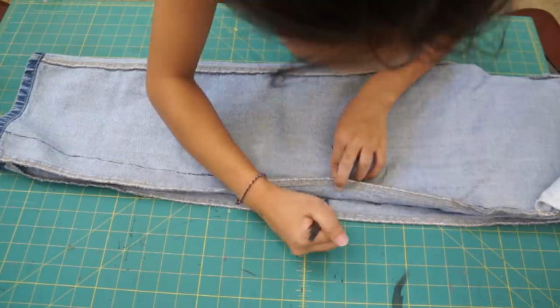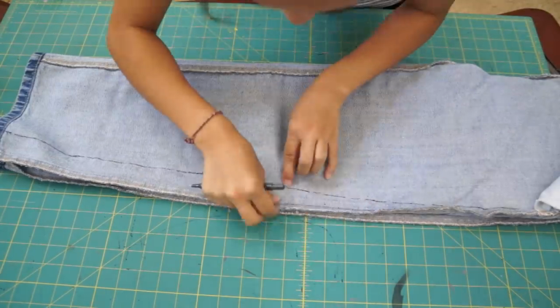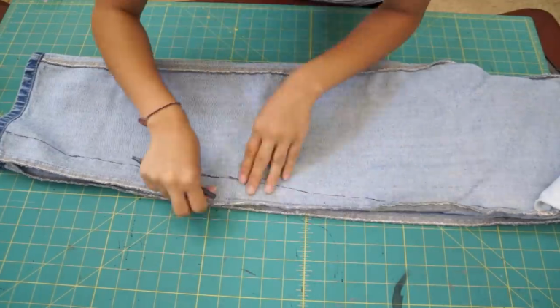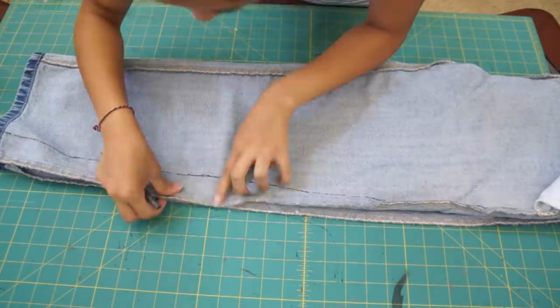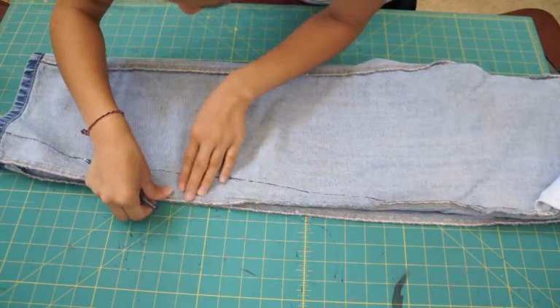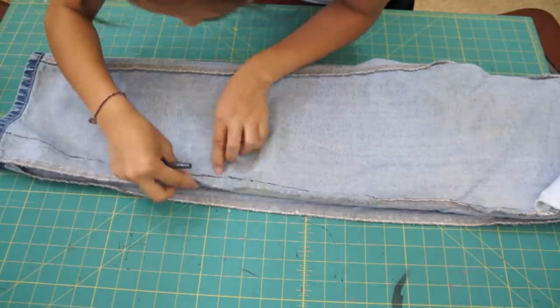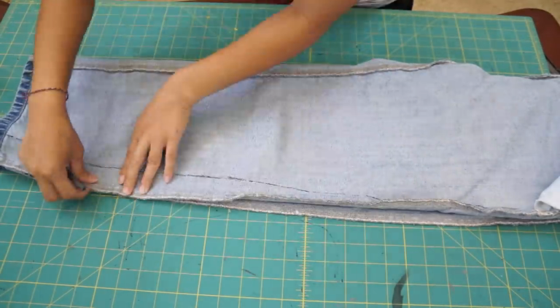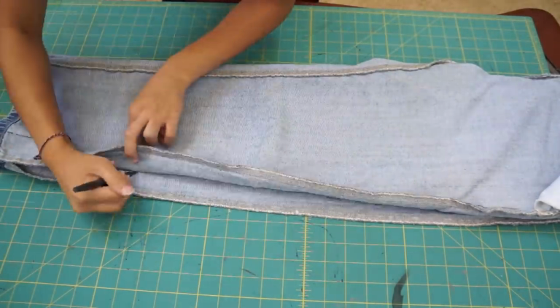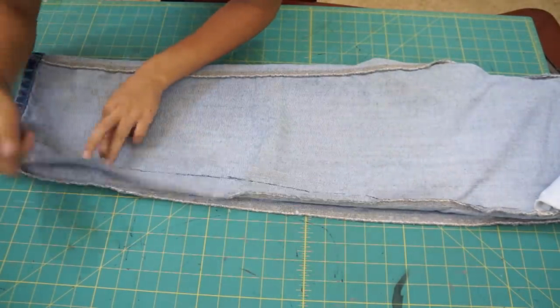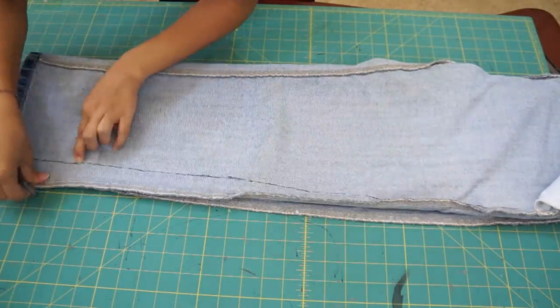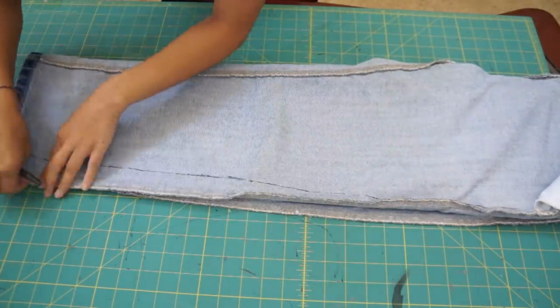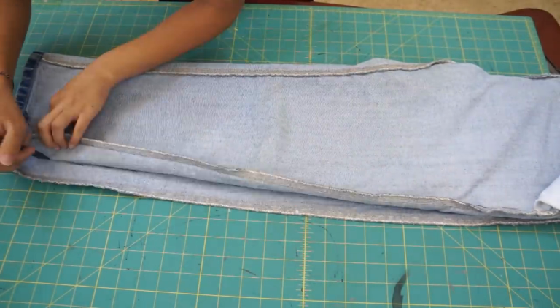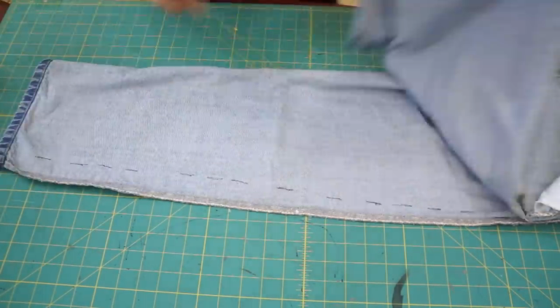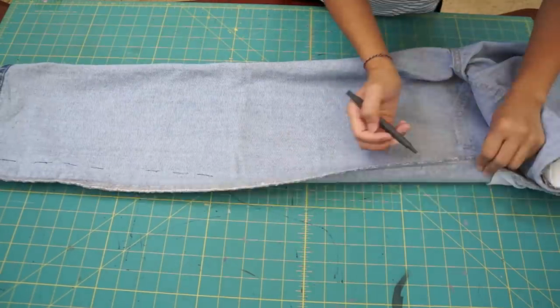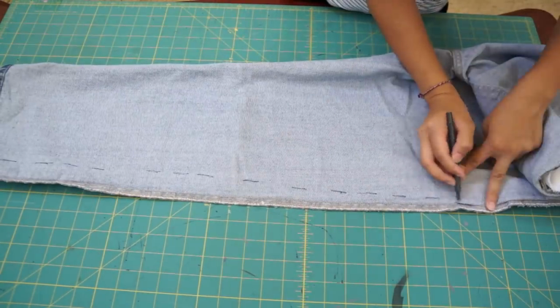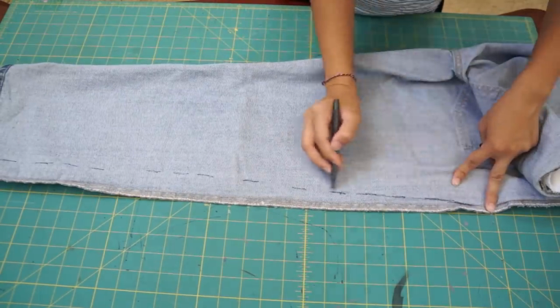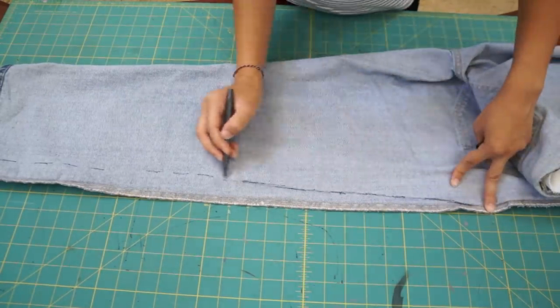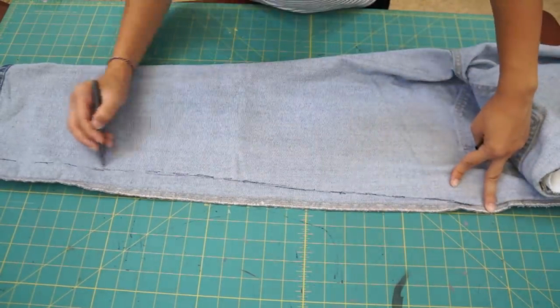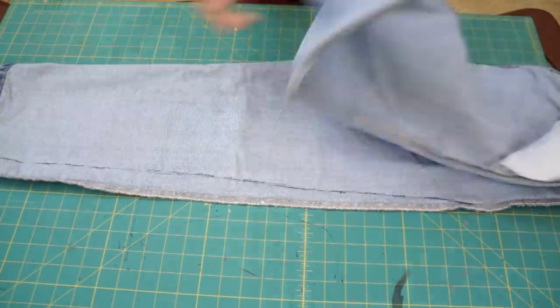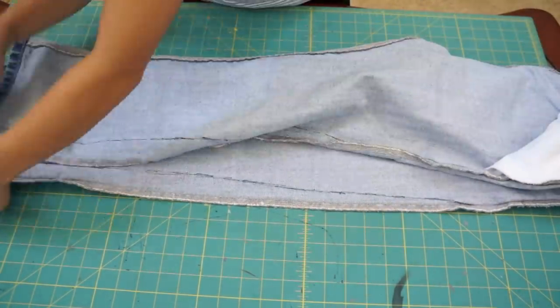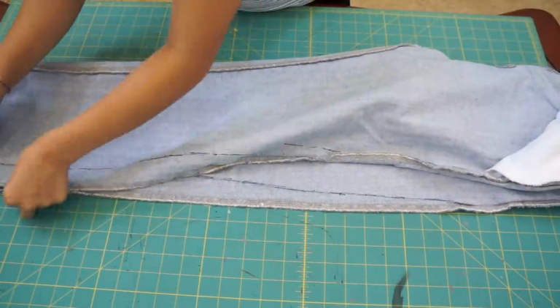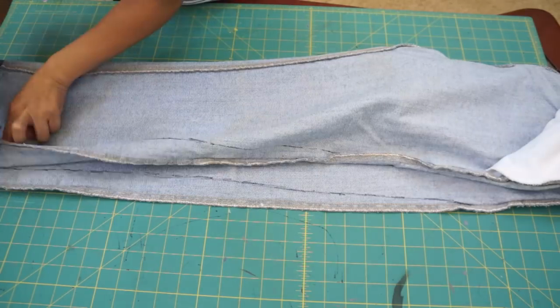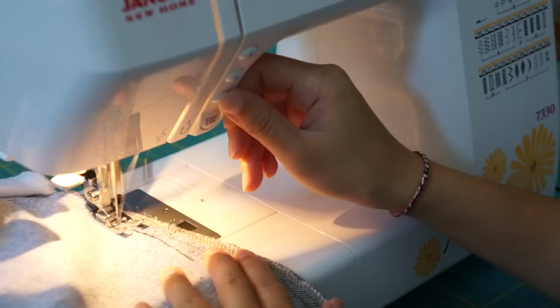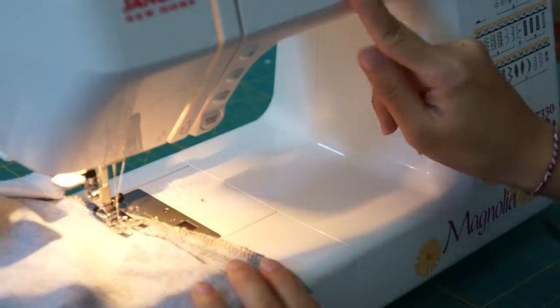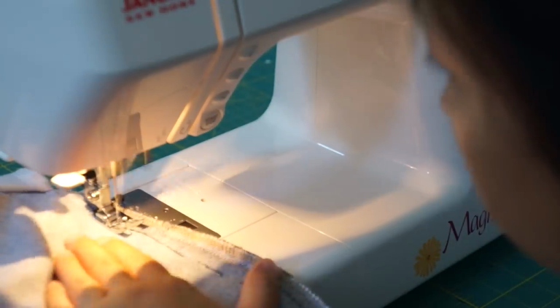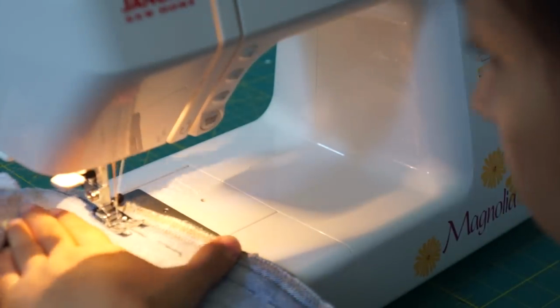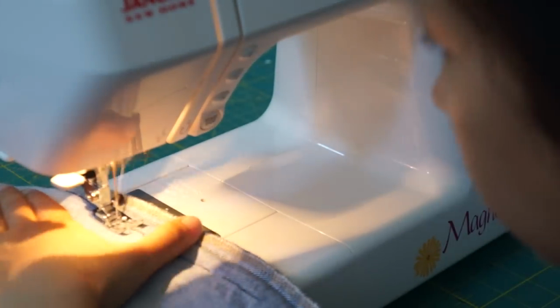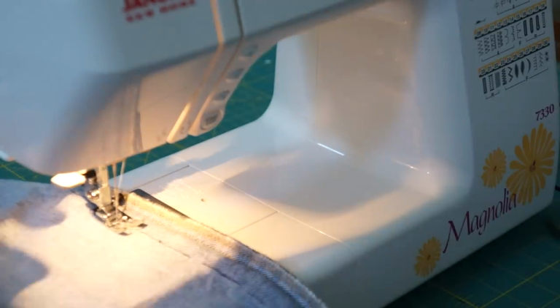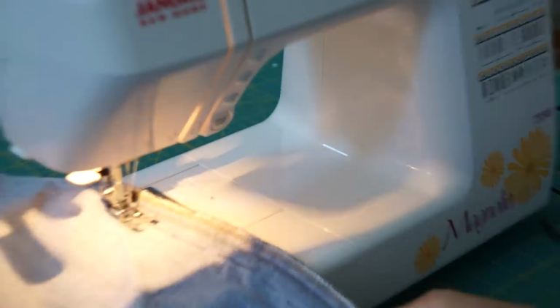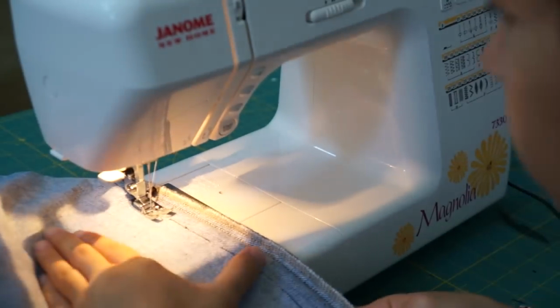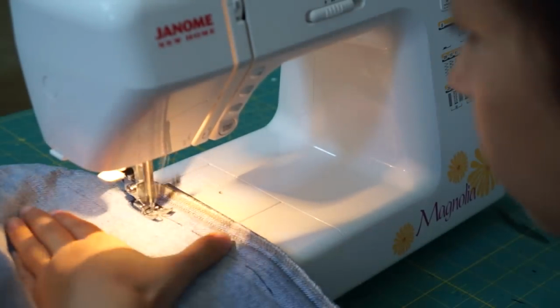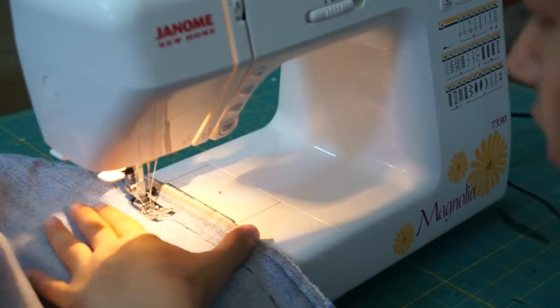Then fold the pants in half and copy the same marking onto the other leg. Now you just sew right on top of that line with a matching colored thread.